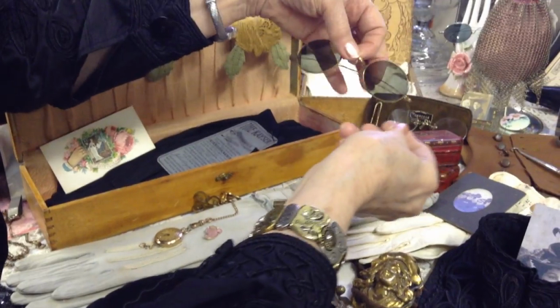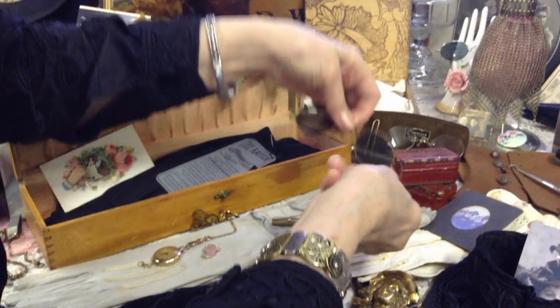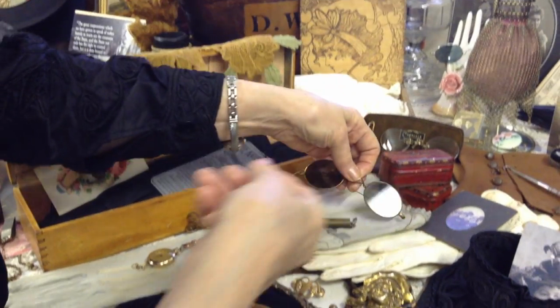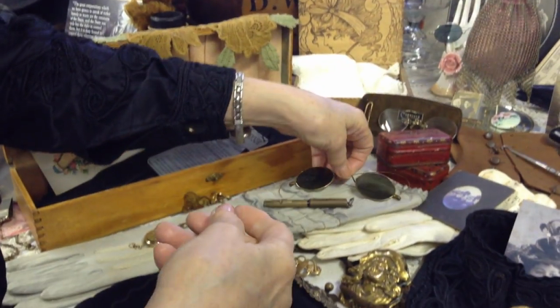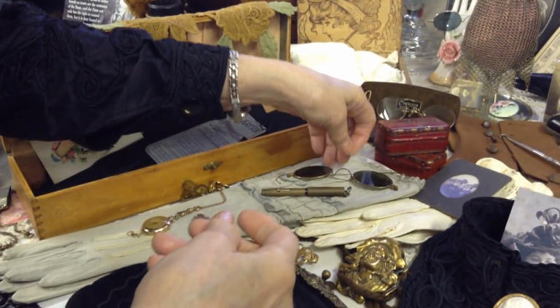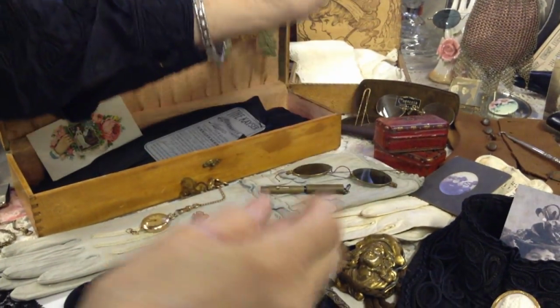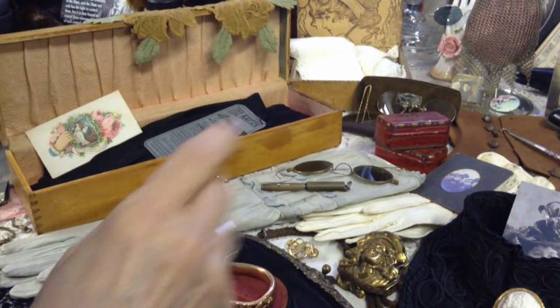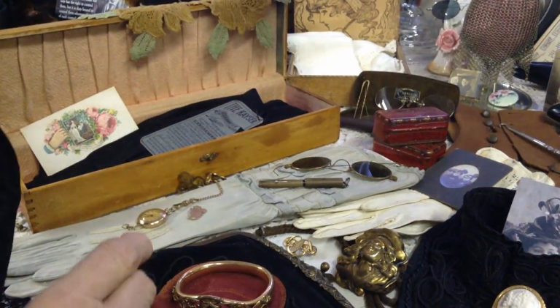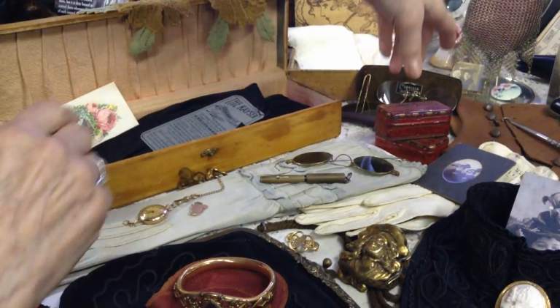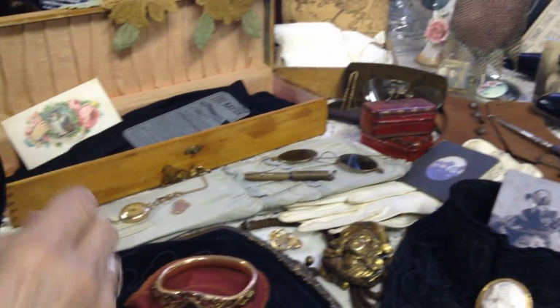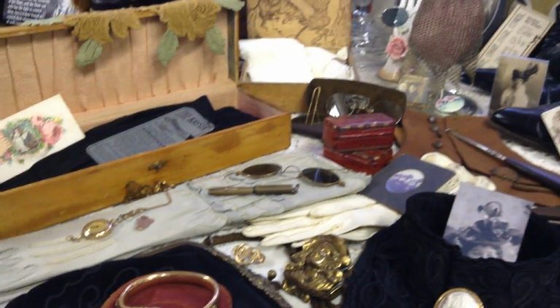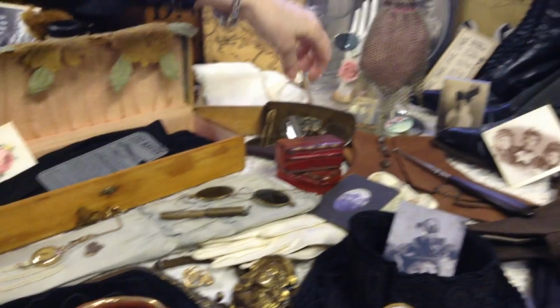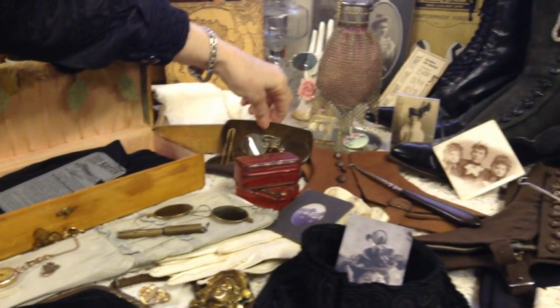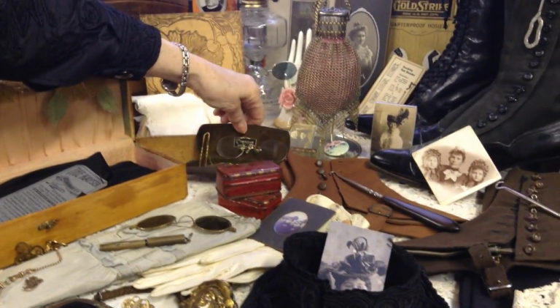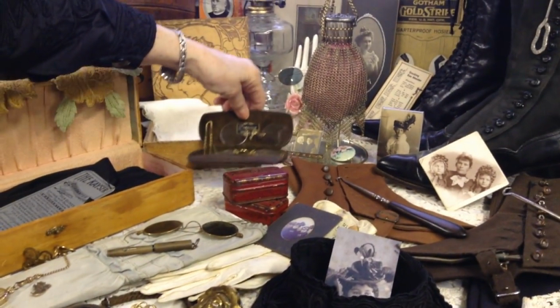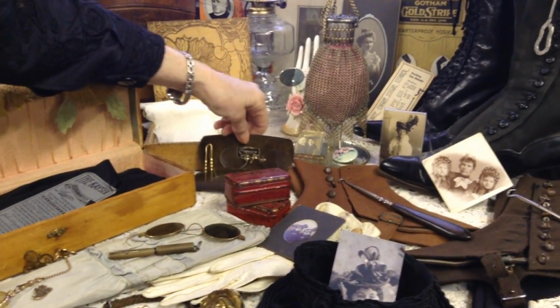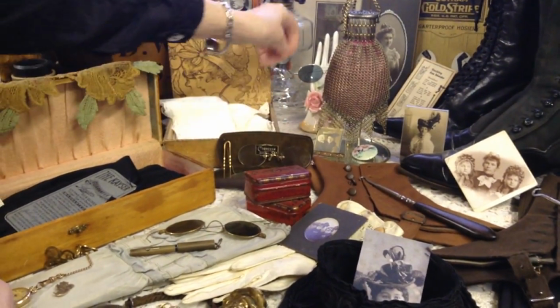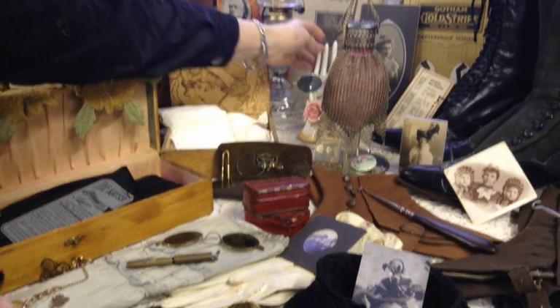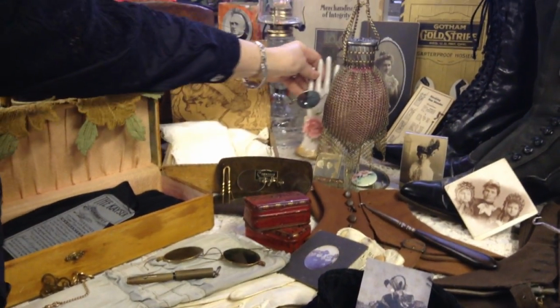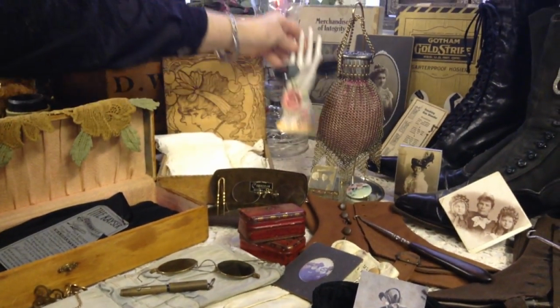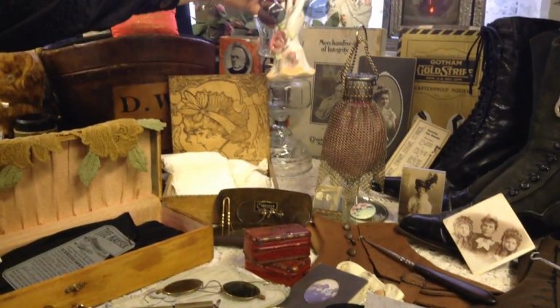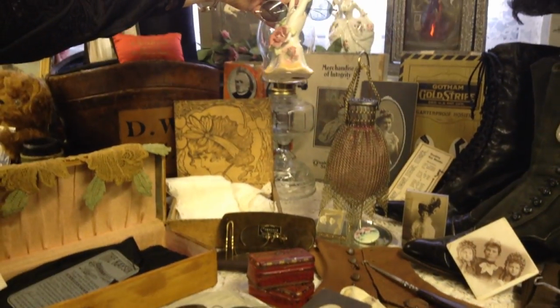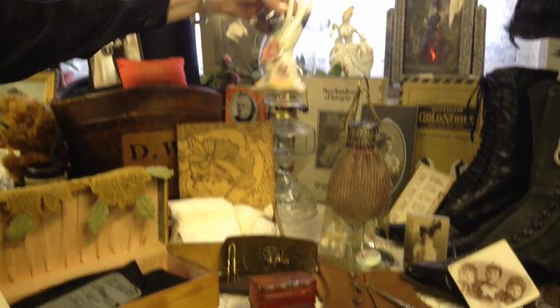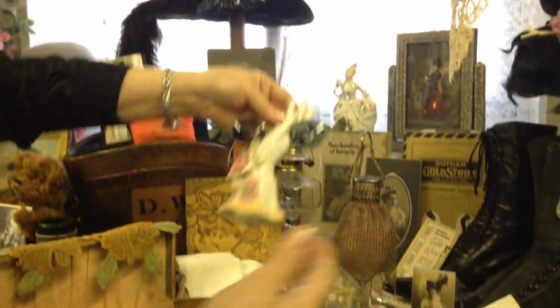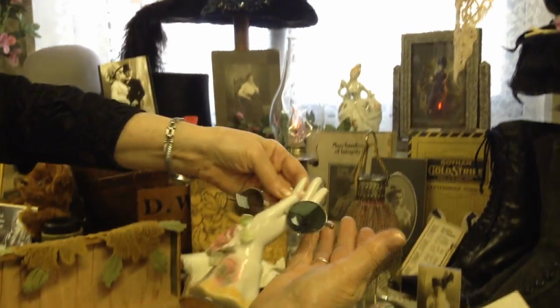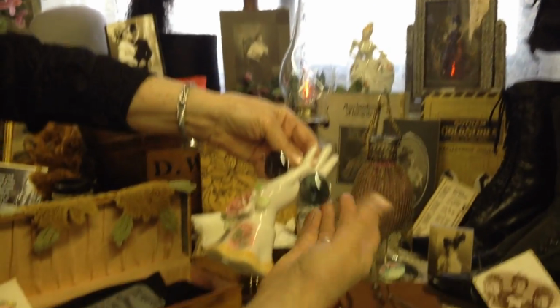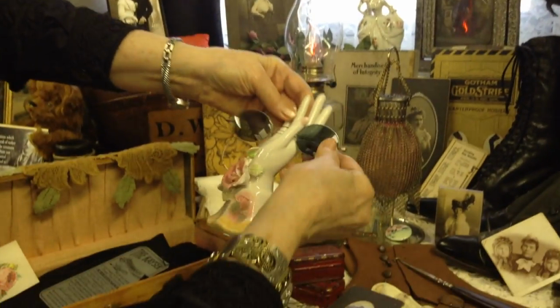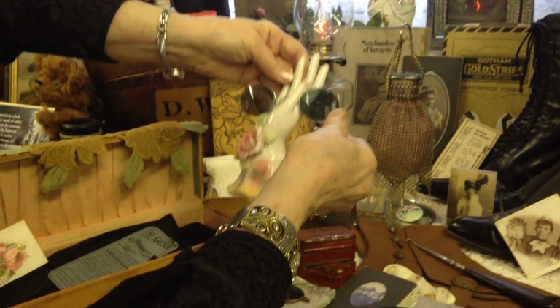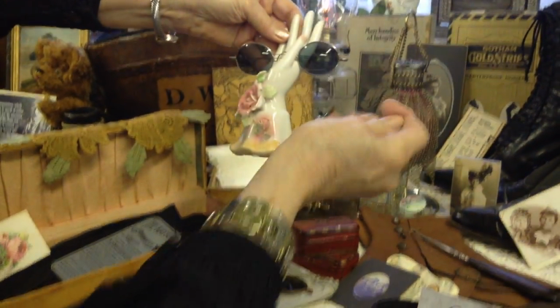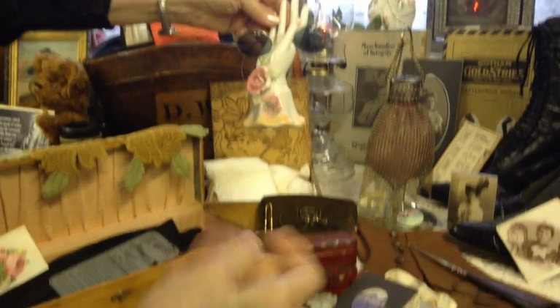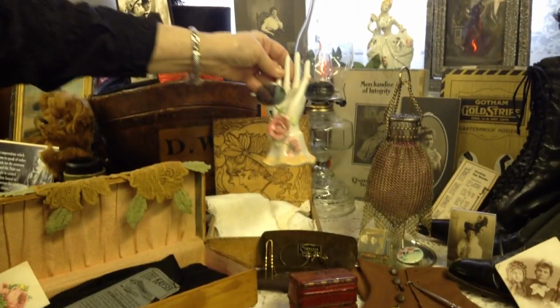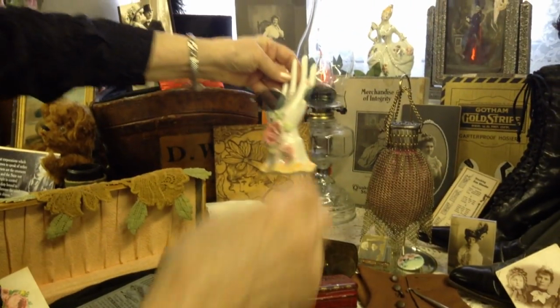Sunglasses — for those that say sunglasses started in the twenties, they started a little sooner than that. Here's another pair back here on the hands, another pair of very old glasses, but they're sunglasses.